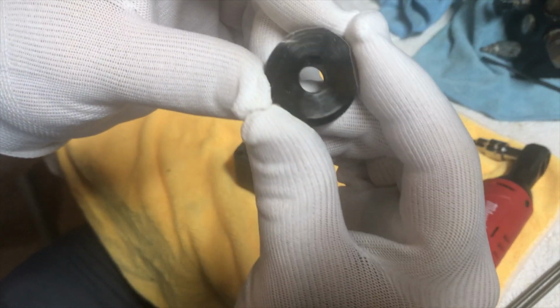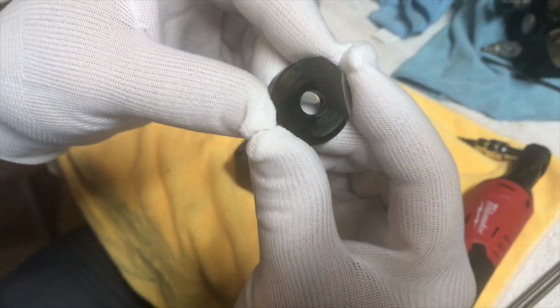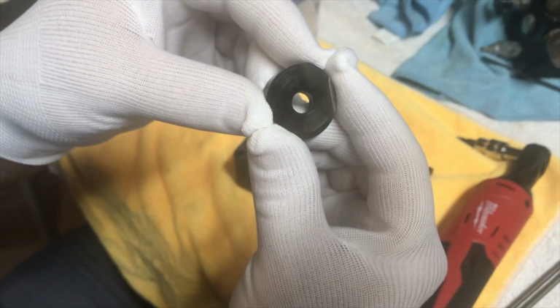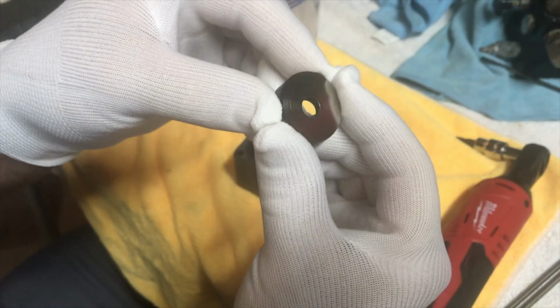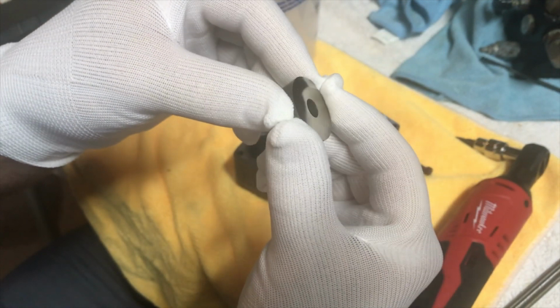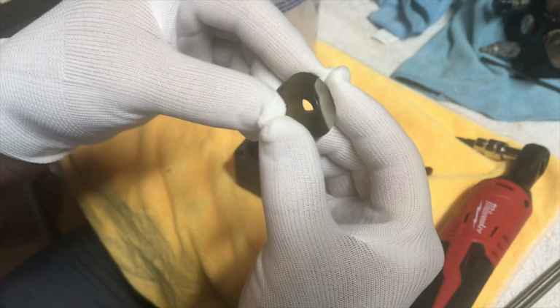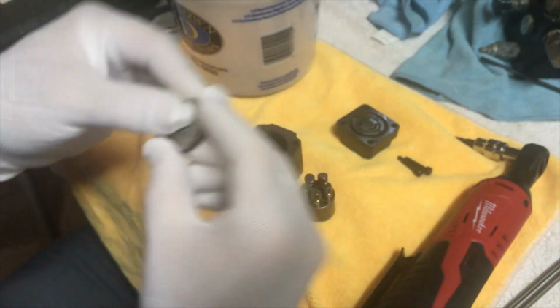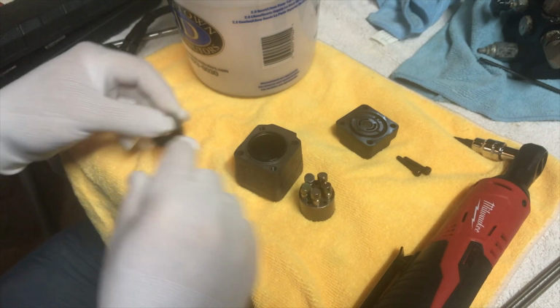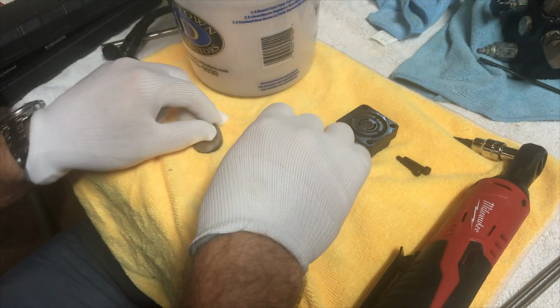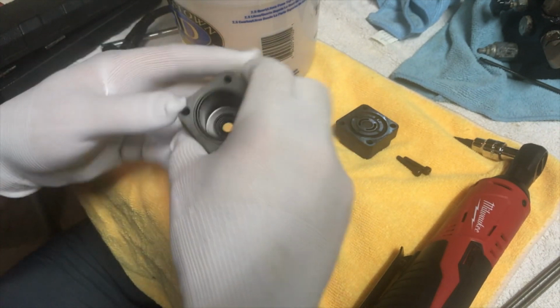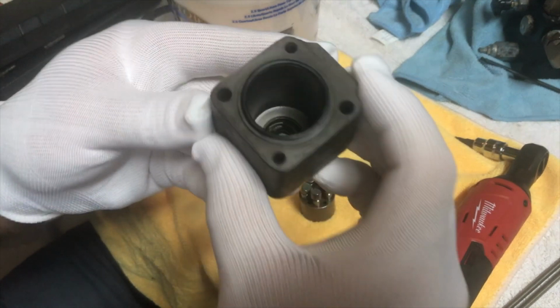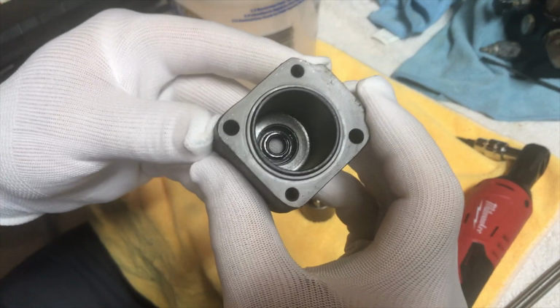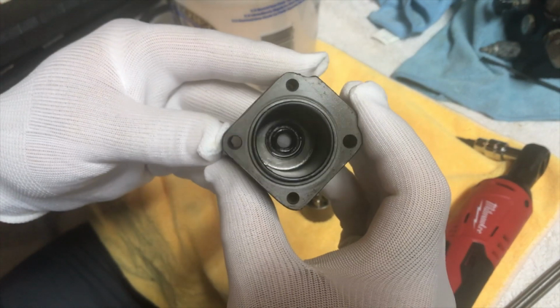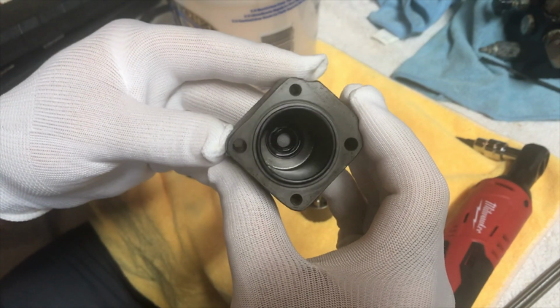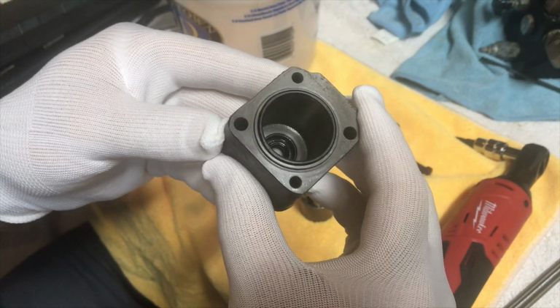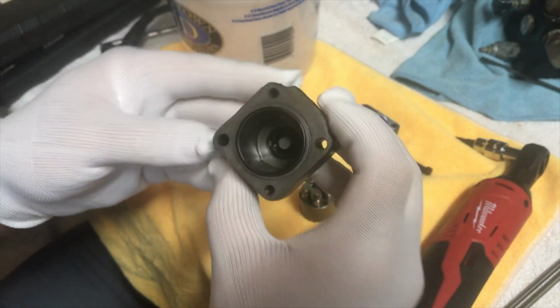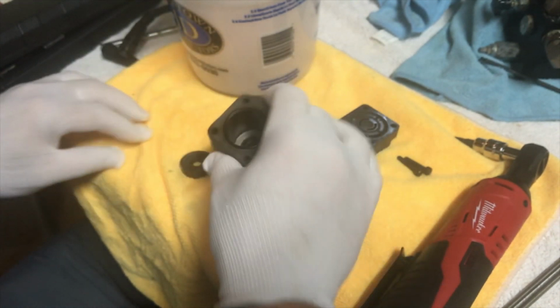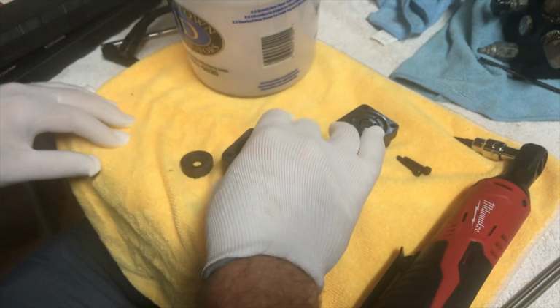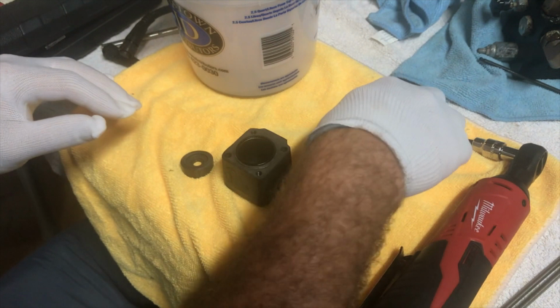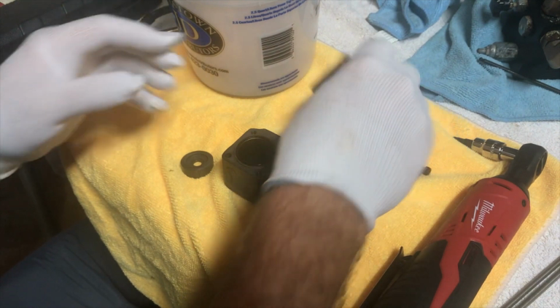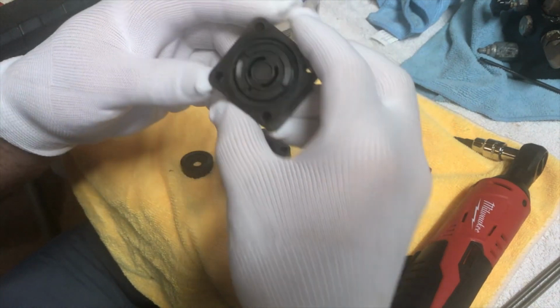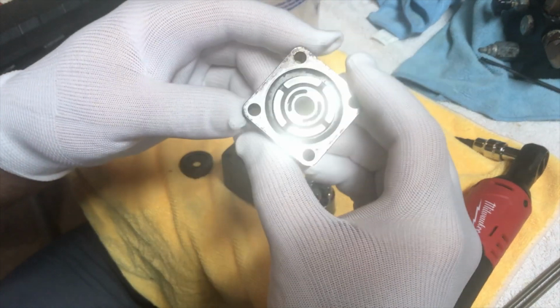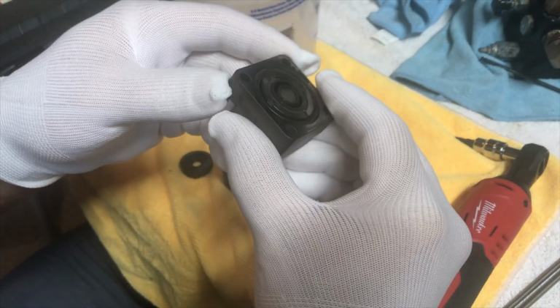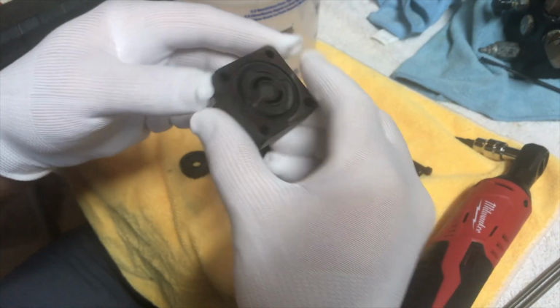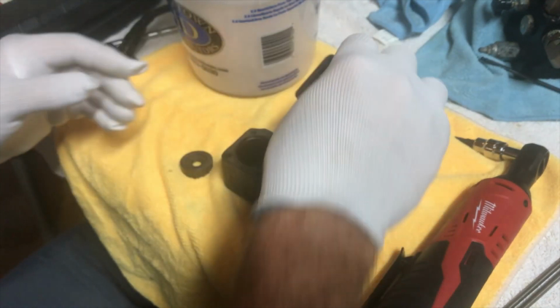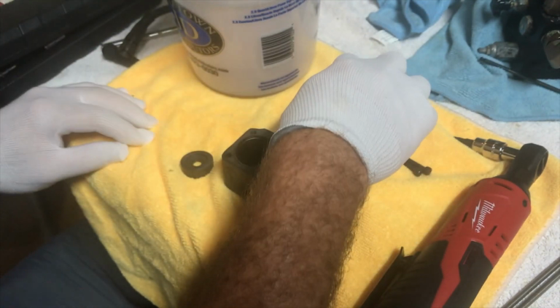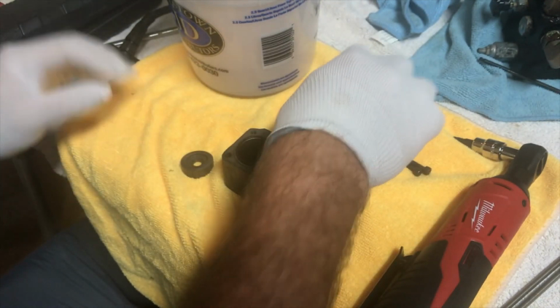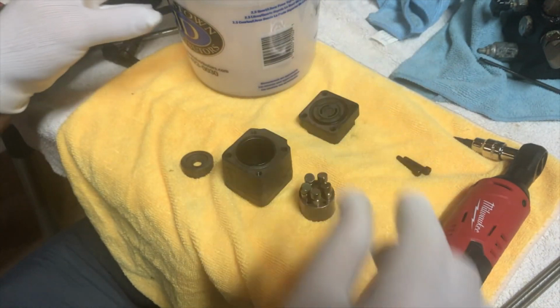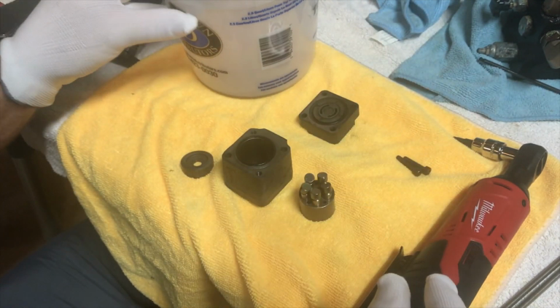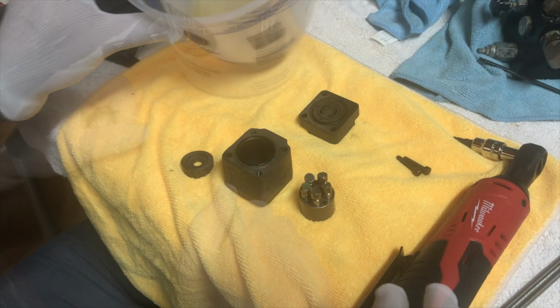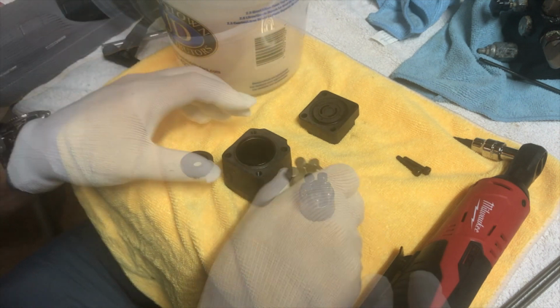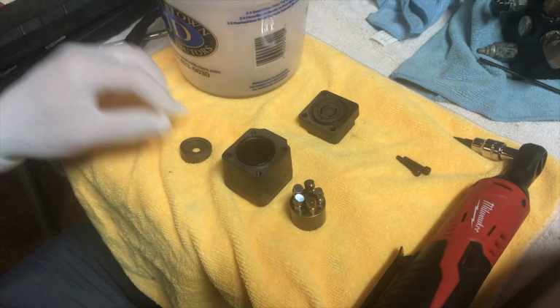It's exactly the same or at least very similar to a Seastar steering helm. If you've ever taken one of those apart, you basically just have these plungers on springs that are on a kind of sloped metal piece that forces the fluid through the entire thing.